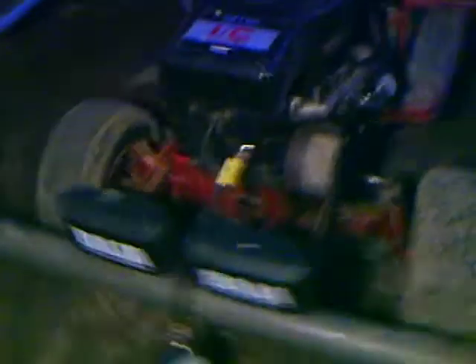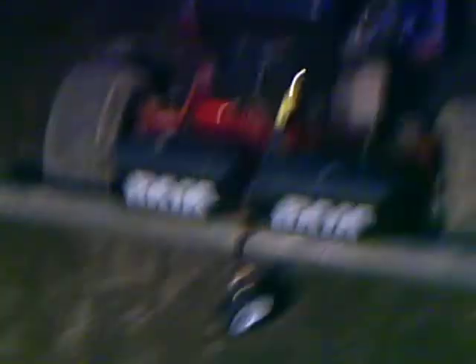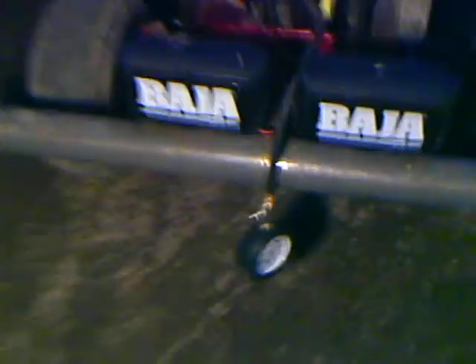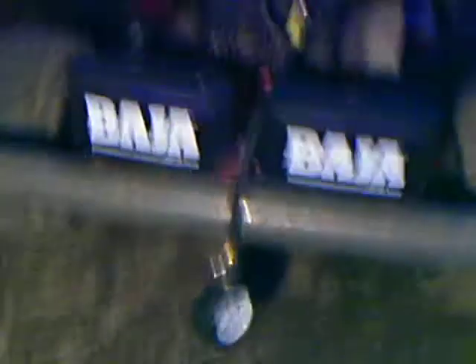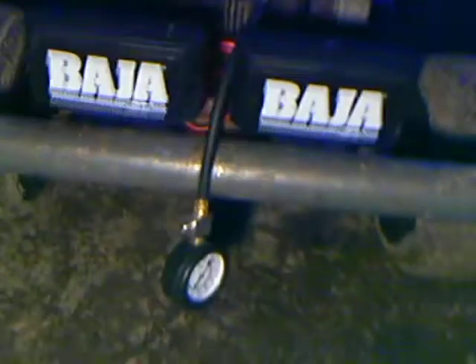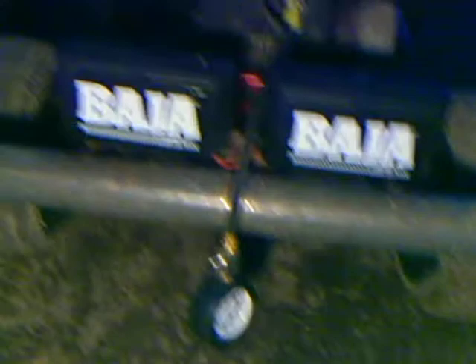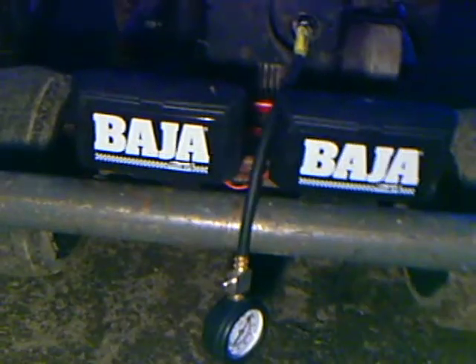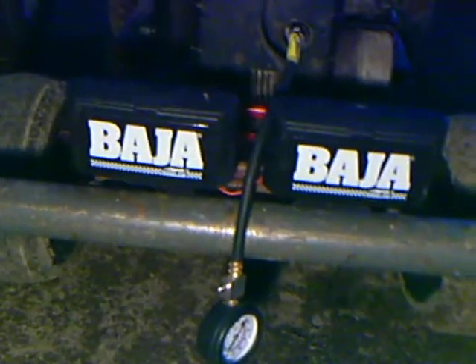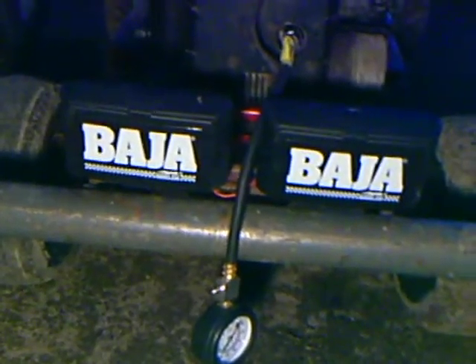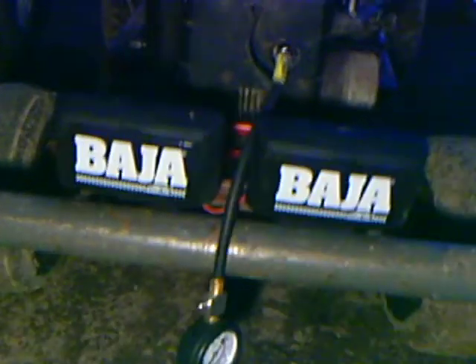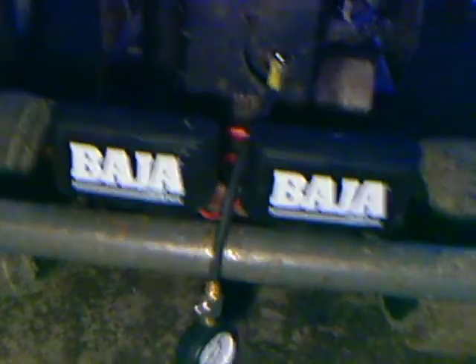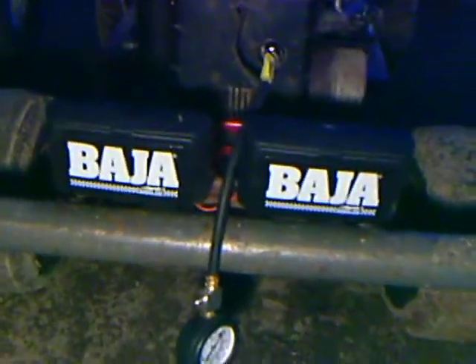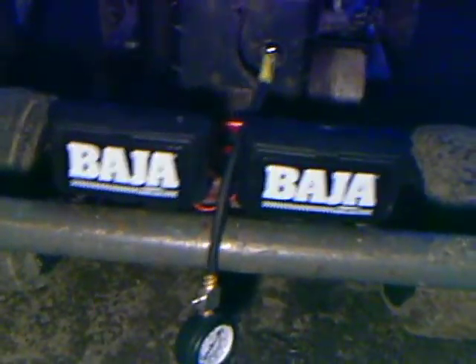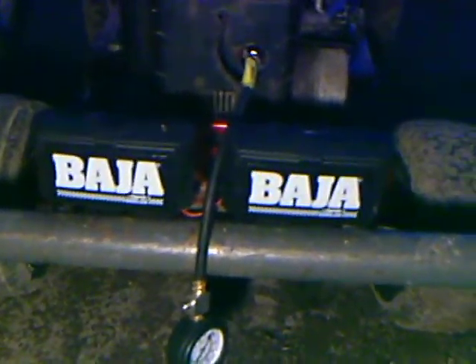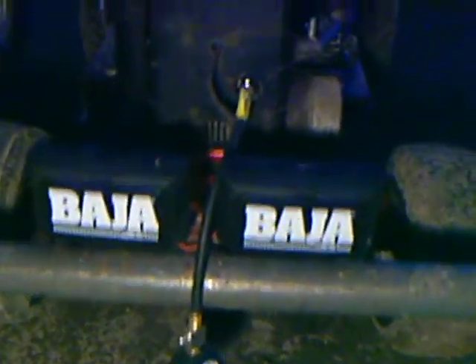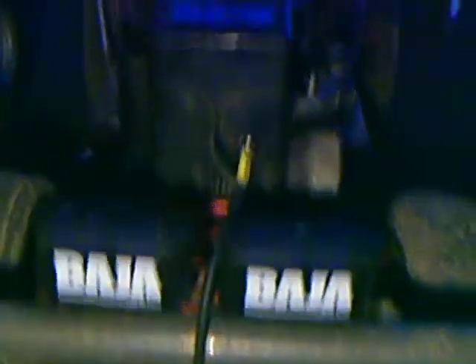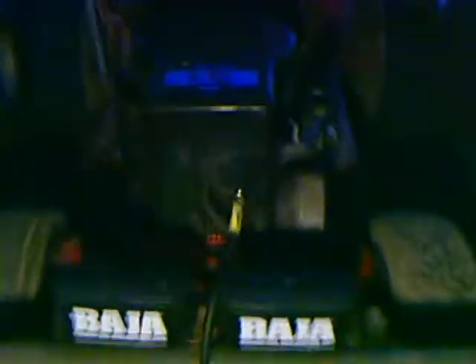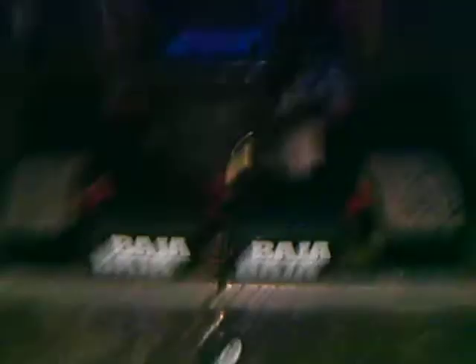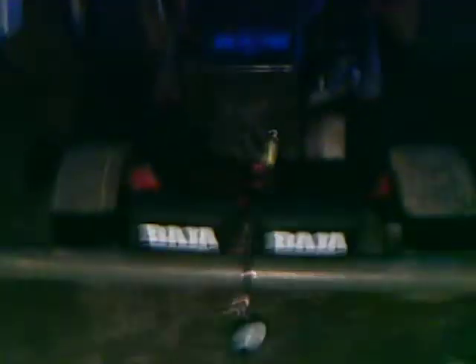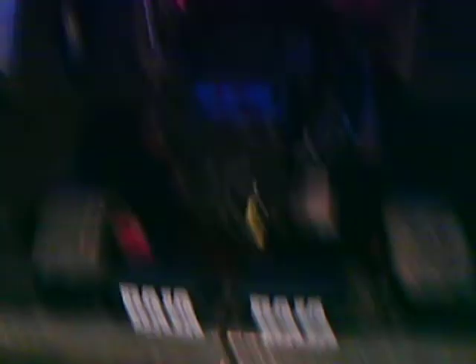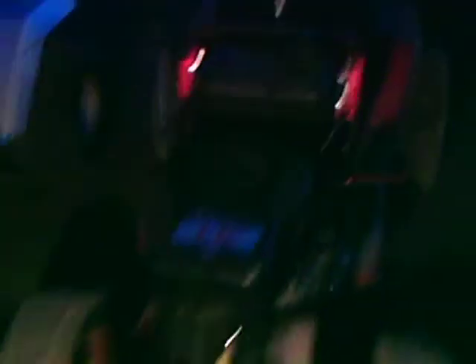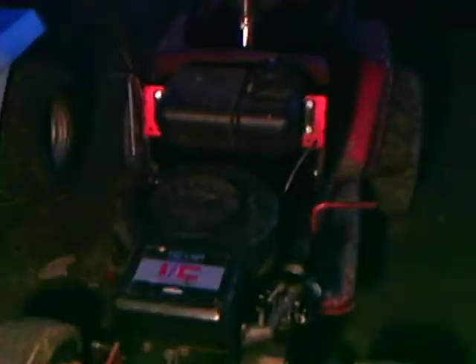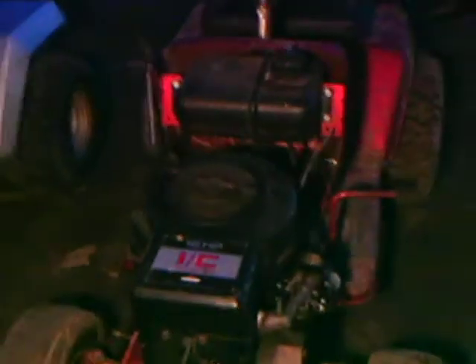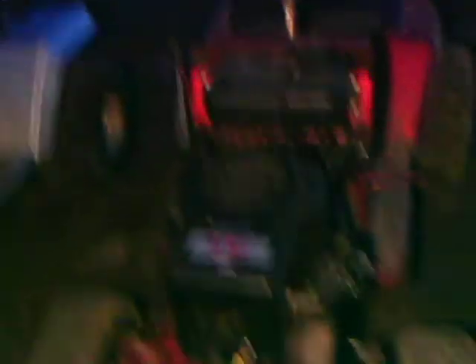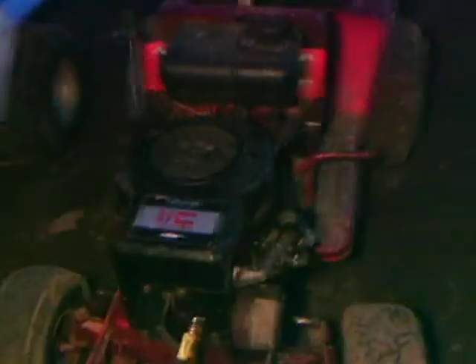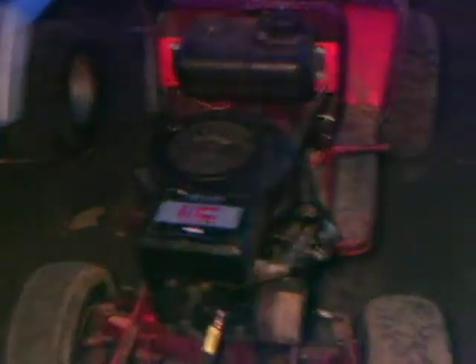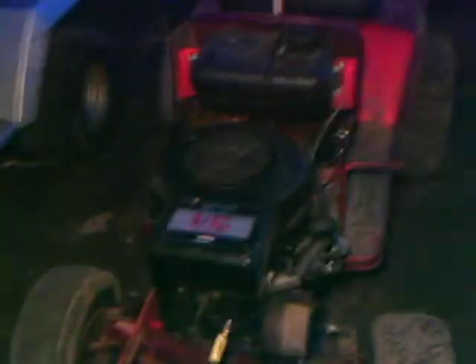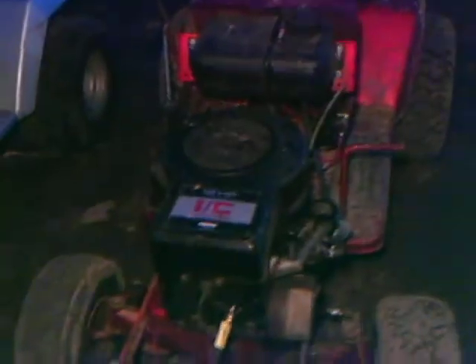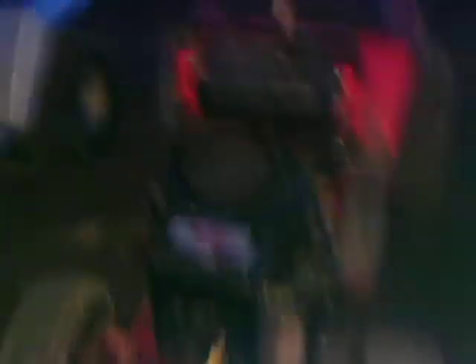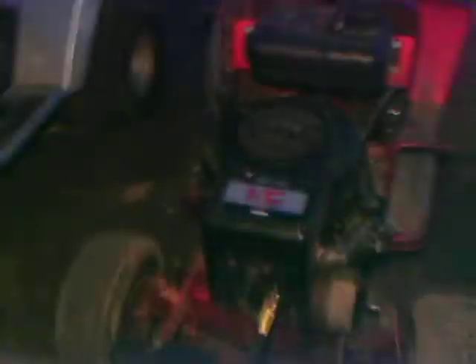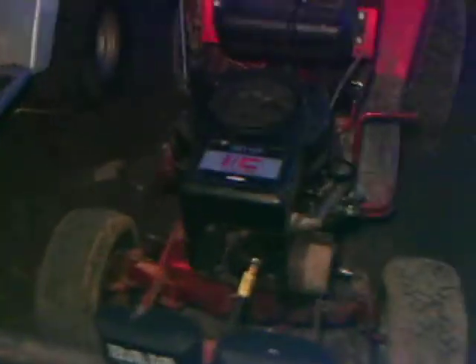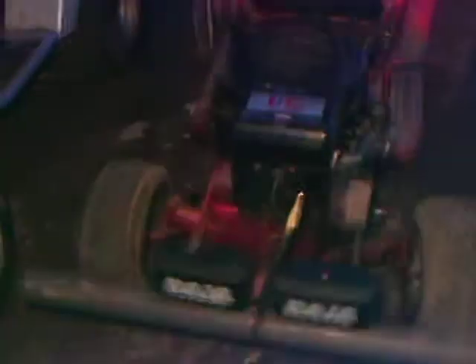And here's my new Baja lights I got — I'll do a video of those later because it's getting a little dark. Thanks for watching, comment, rate, subscribe. Let me know what you think.